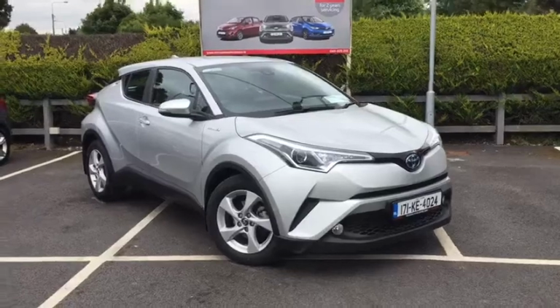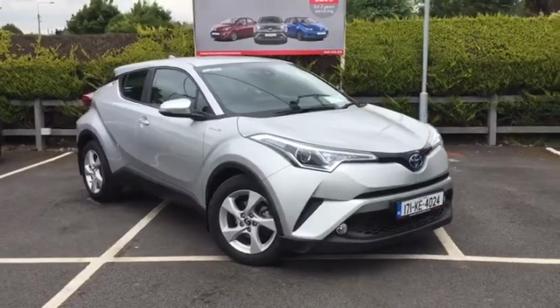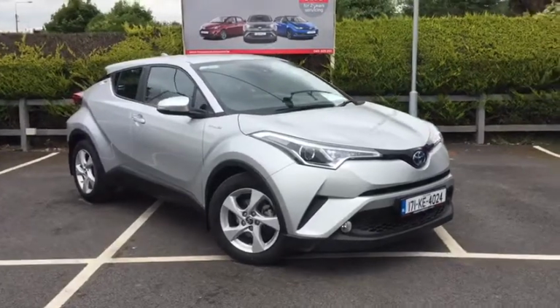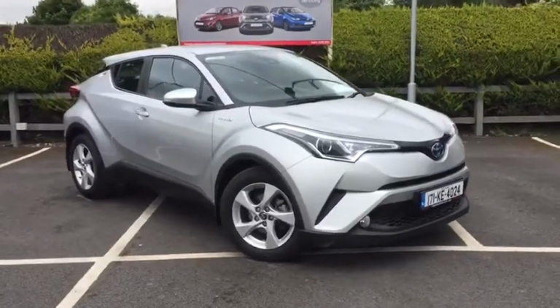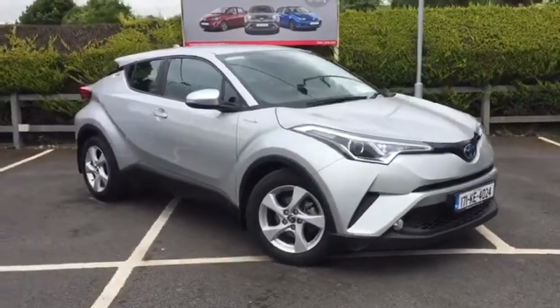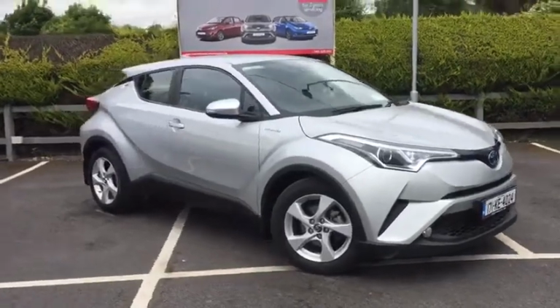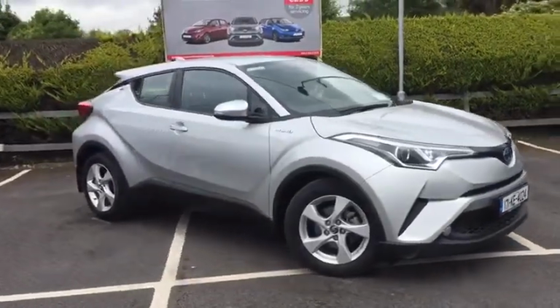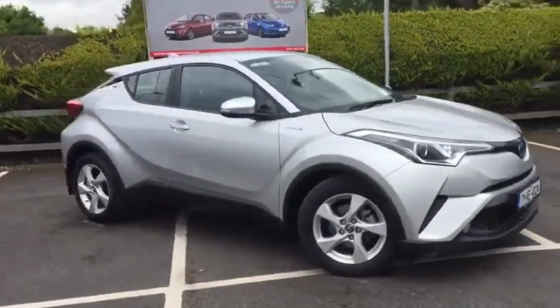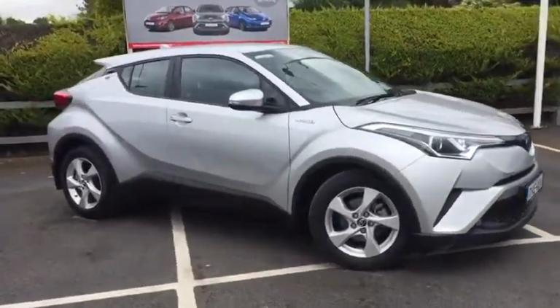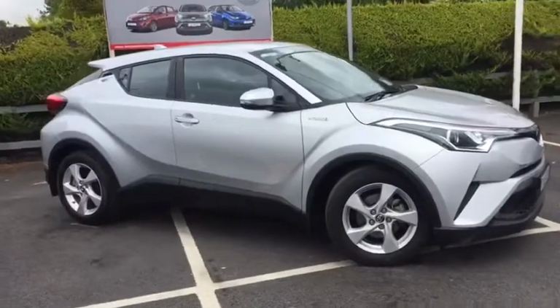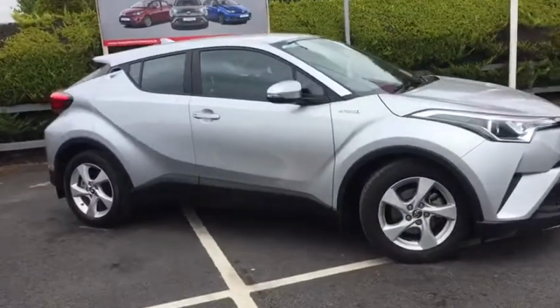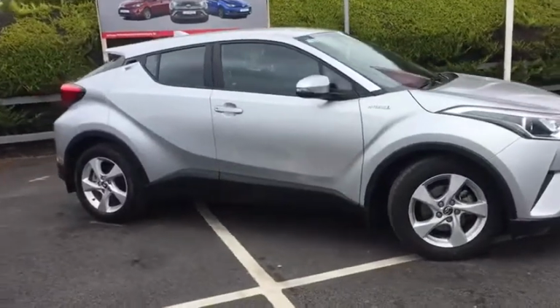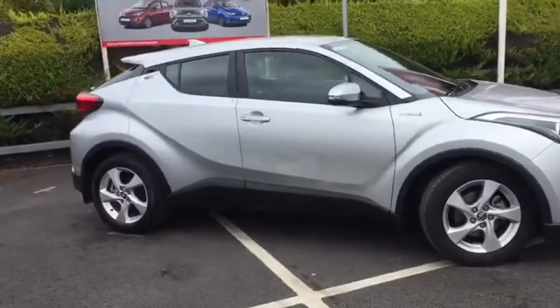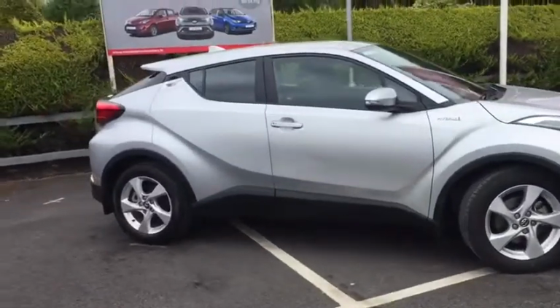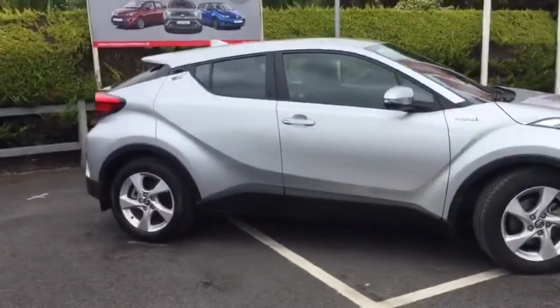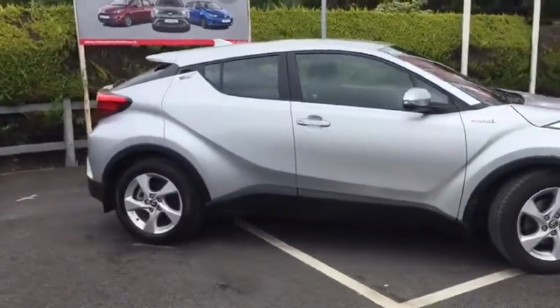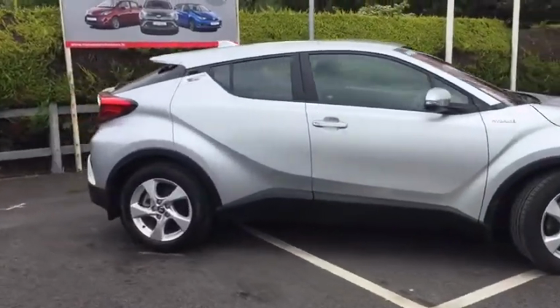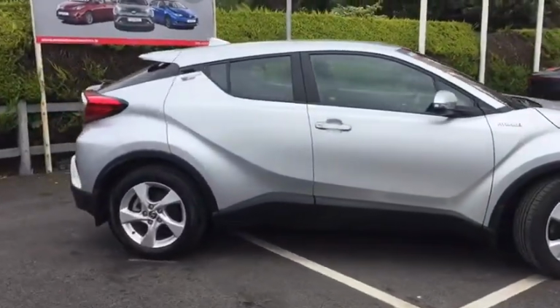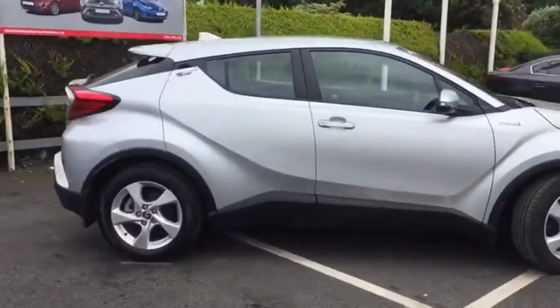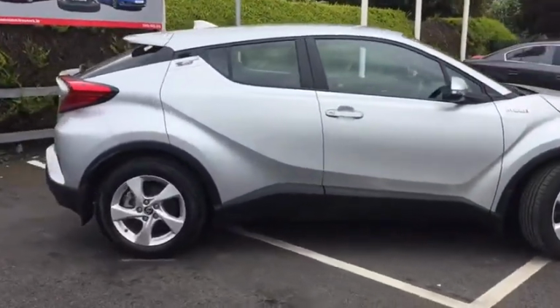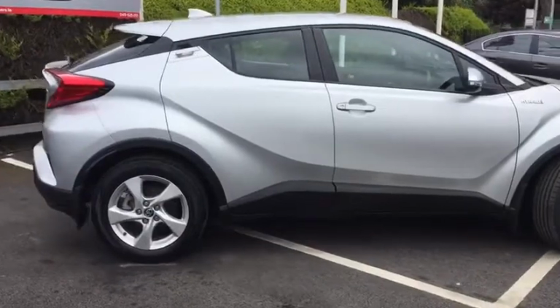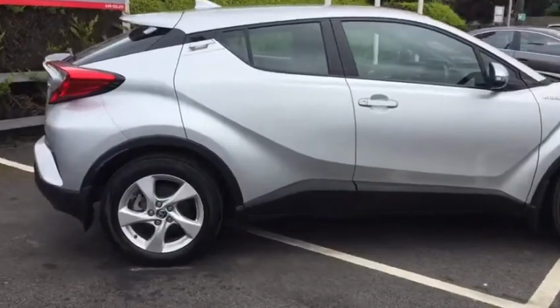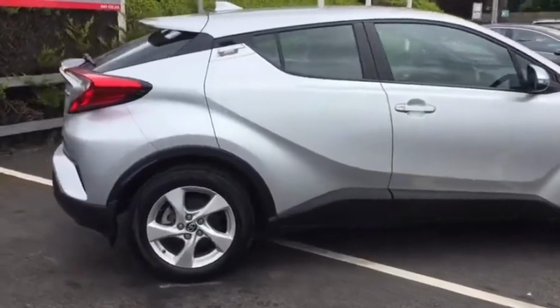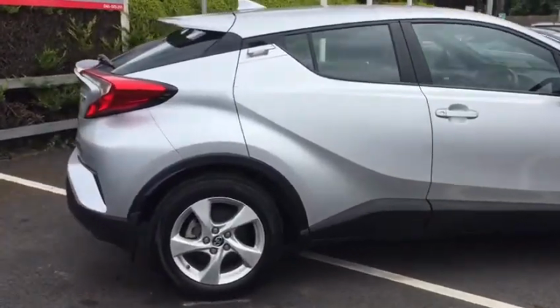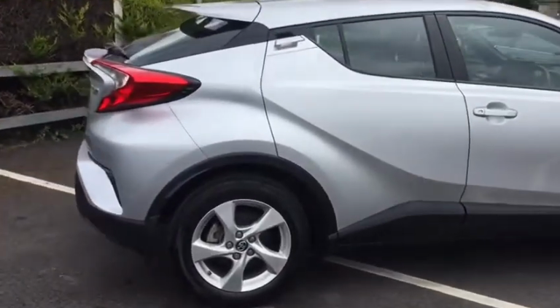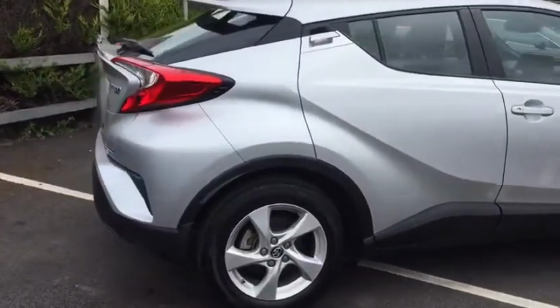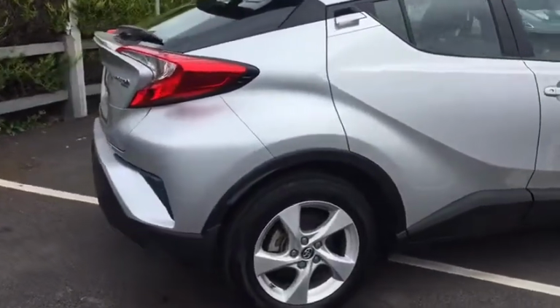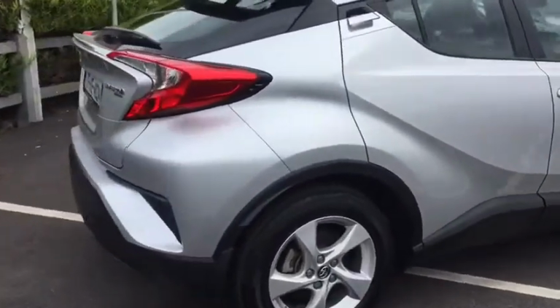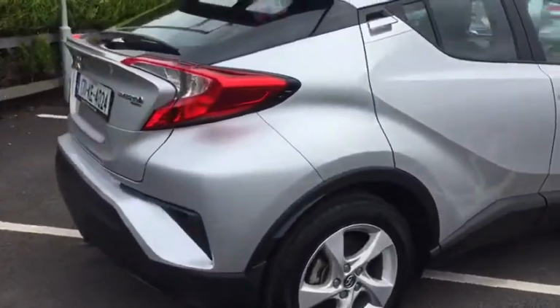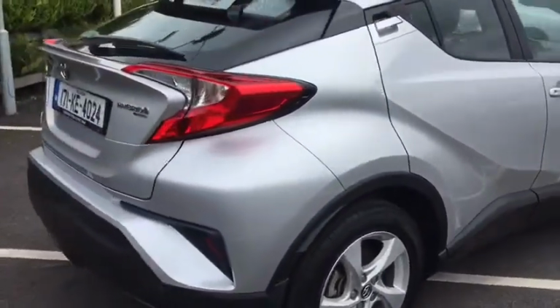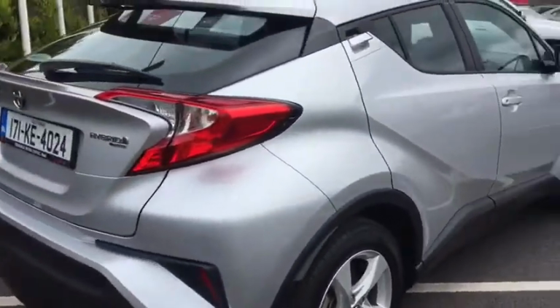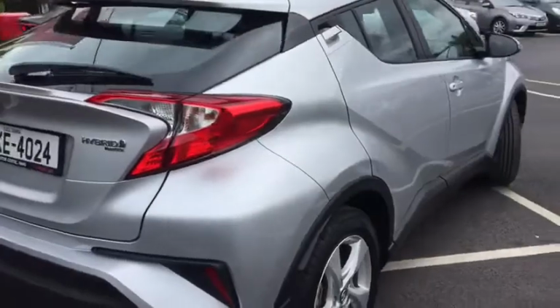John of Monasterville Motors here. Today I'm going to walk around this 2017 Toyota C-HR. It's a 1.8 petrol hybrid engine, Luna spec. You won't need to worry about NCT until April 2021 and the tax is $190 for the year.